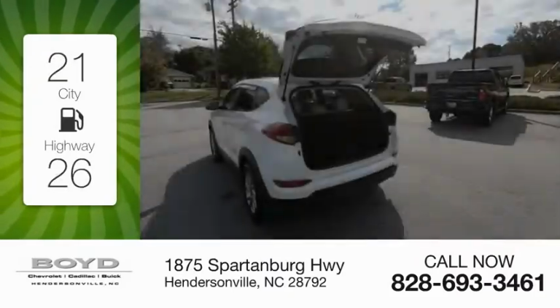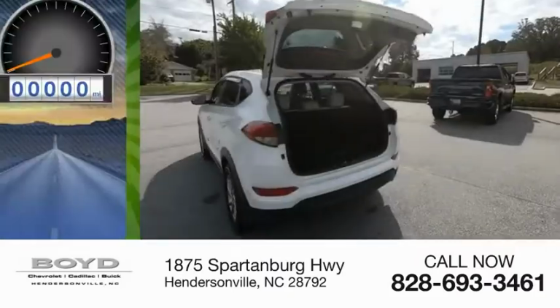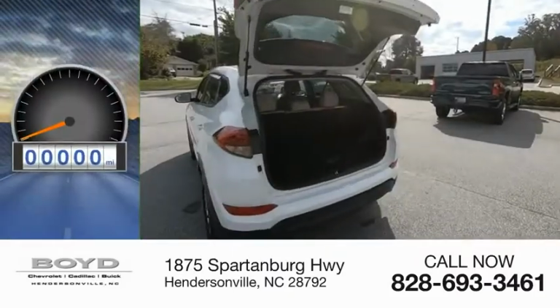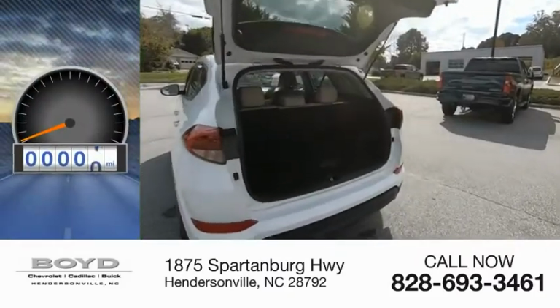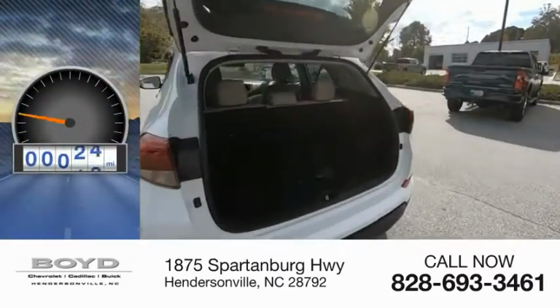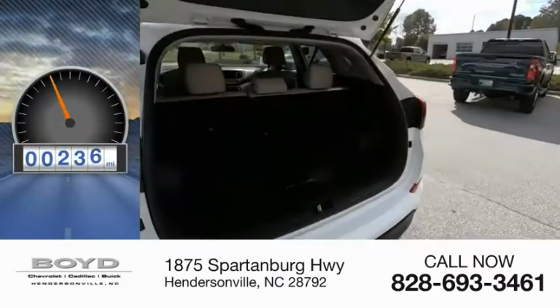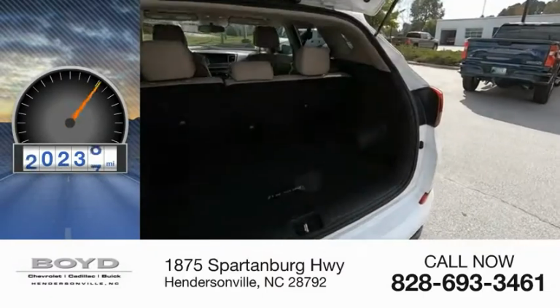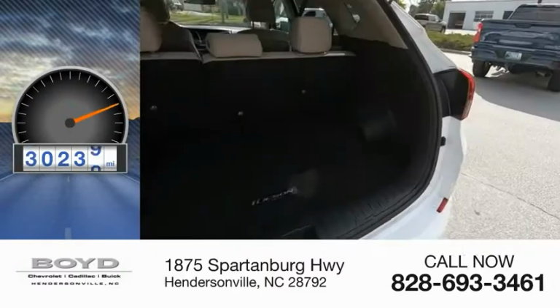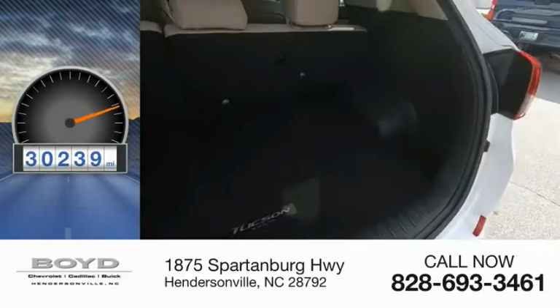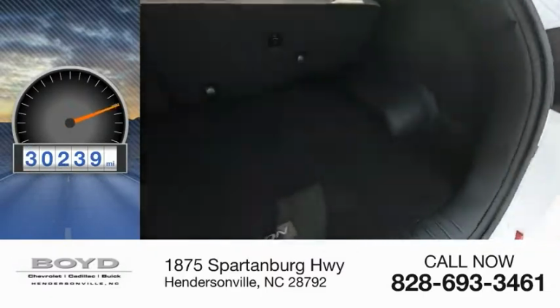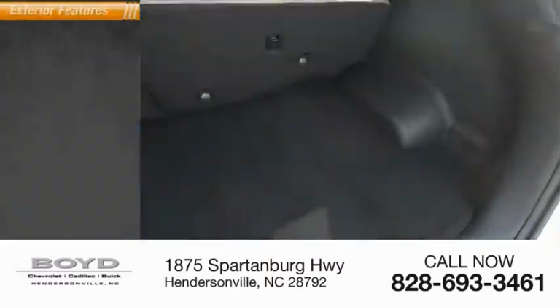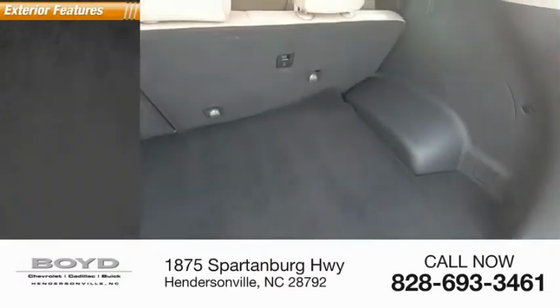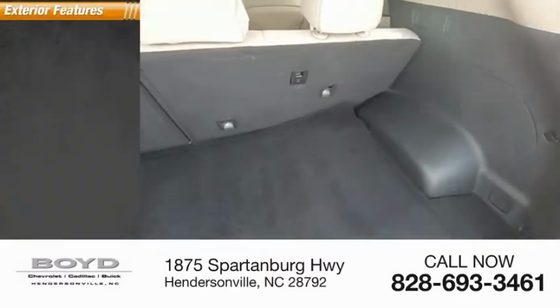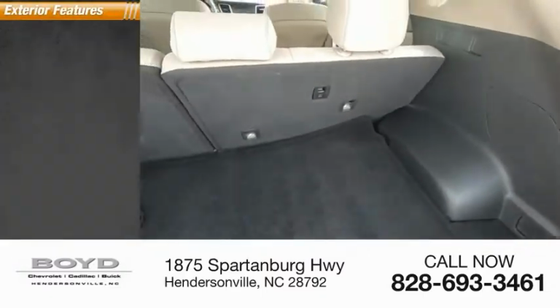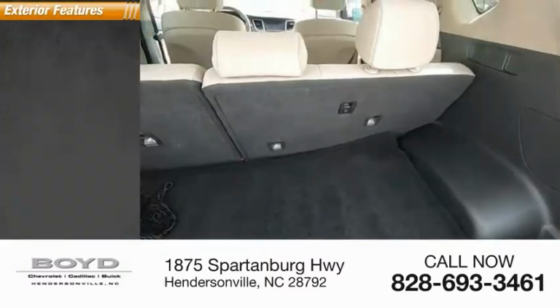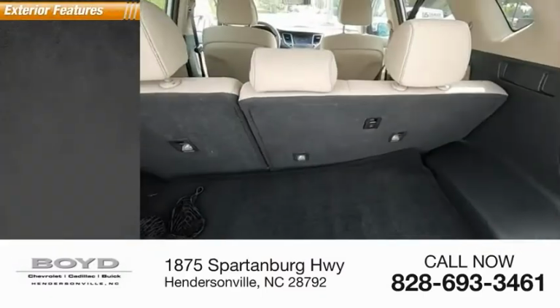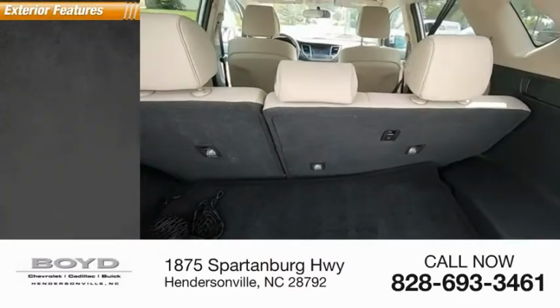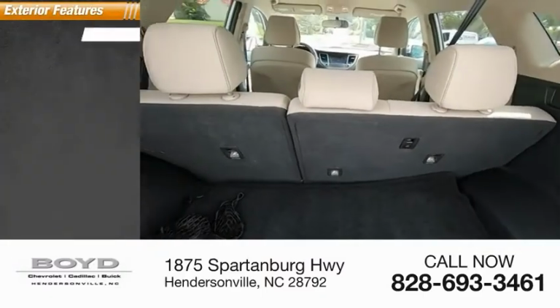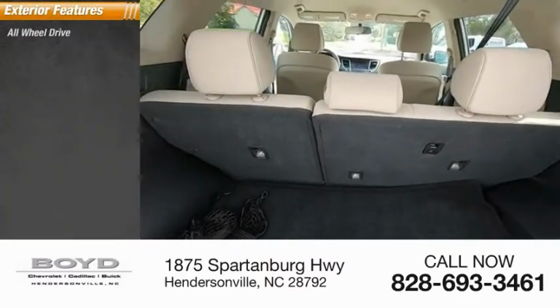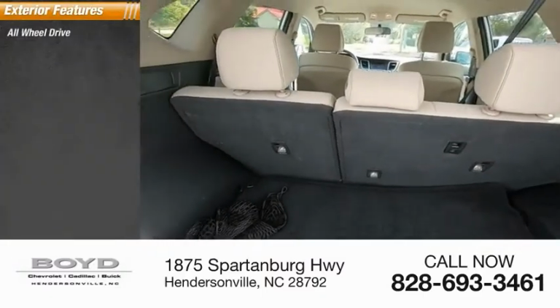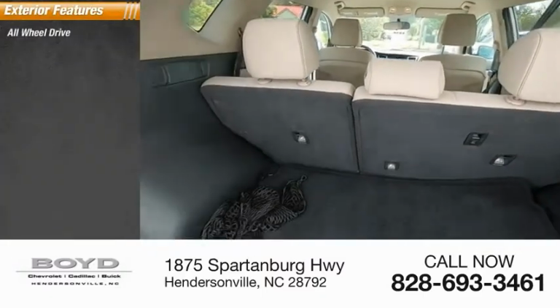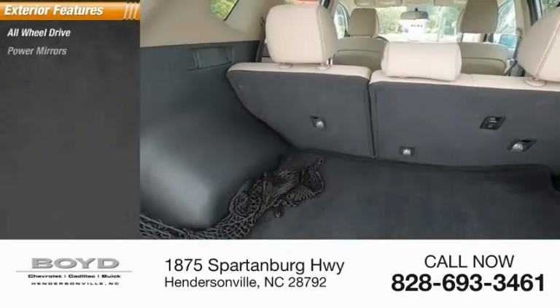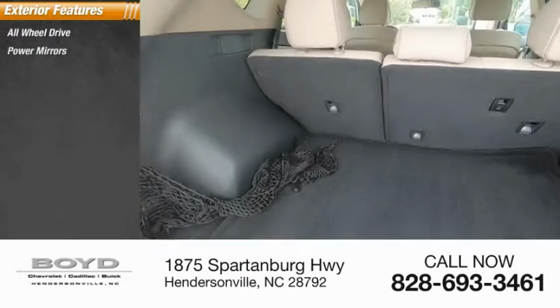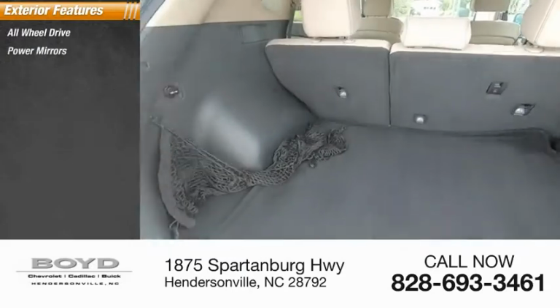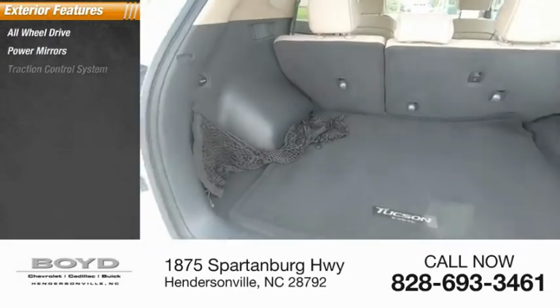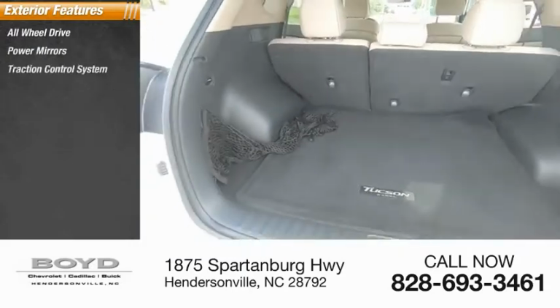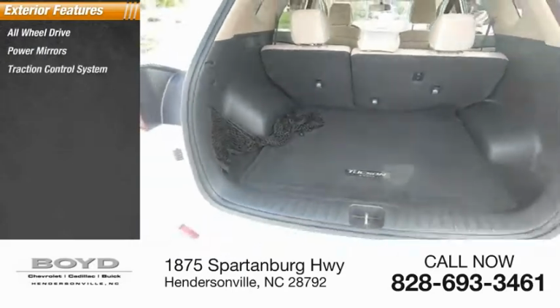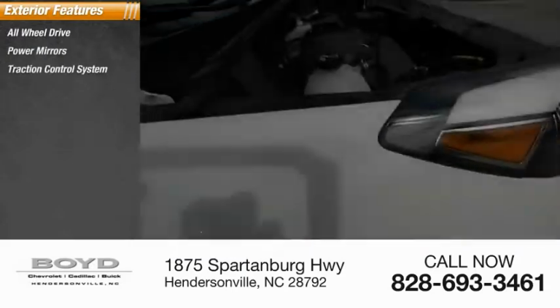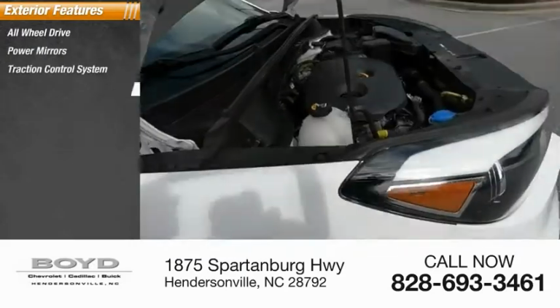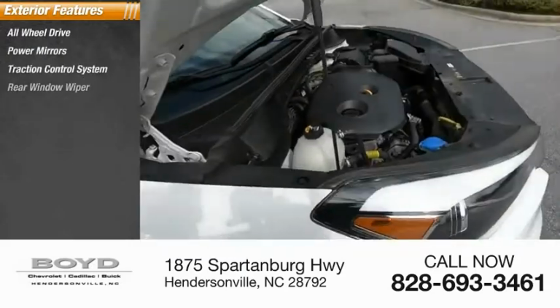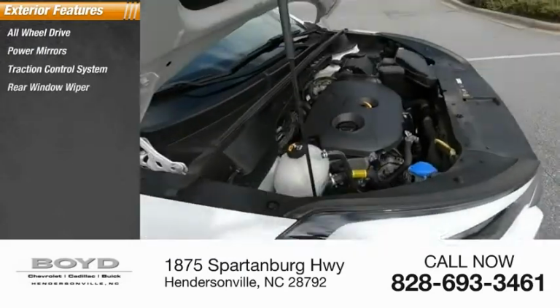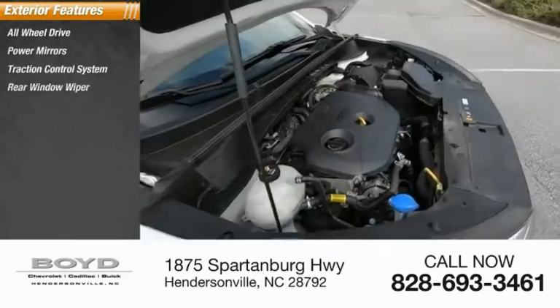This vehicle has less than 35,000 miles. Here are some of this vehicle's great options: all-wheel drive, power mirrors, traction control system, rear window wiper.